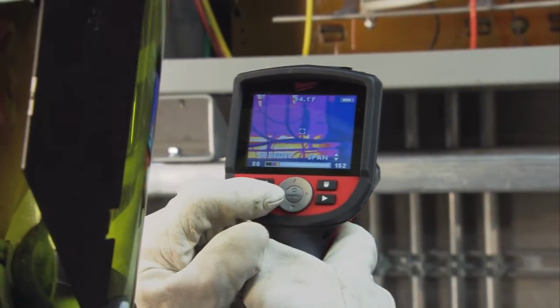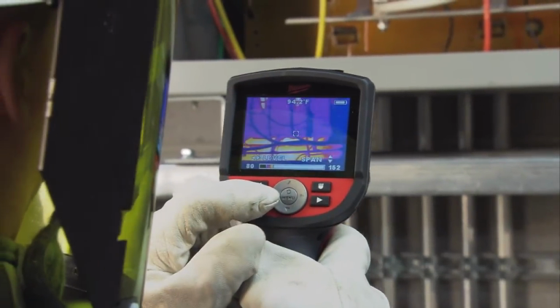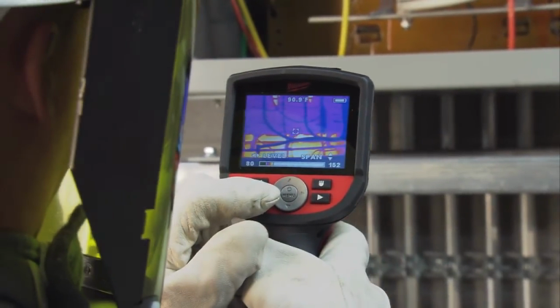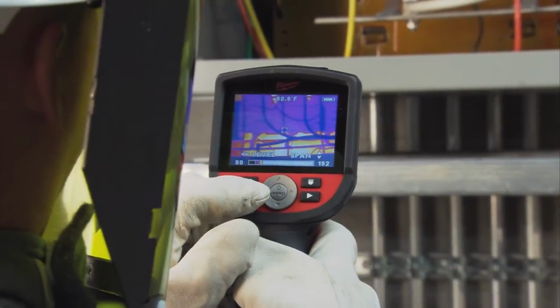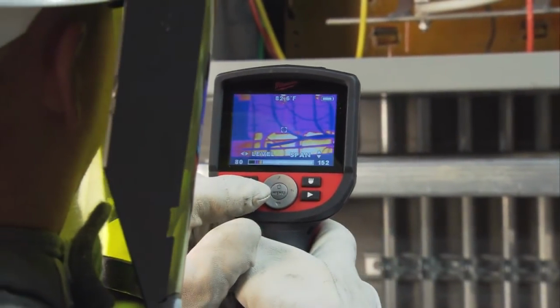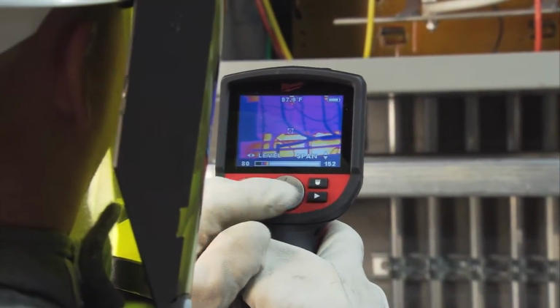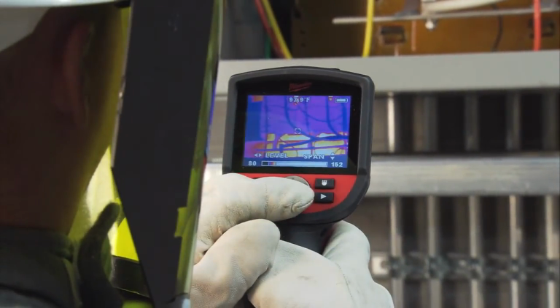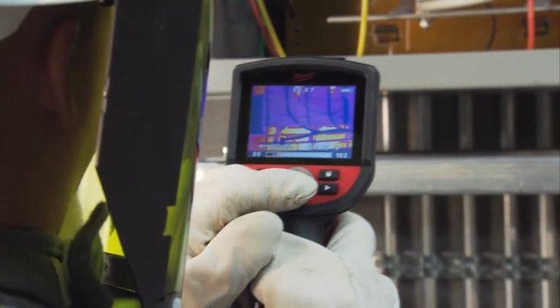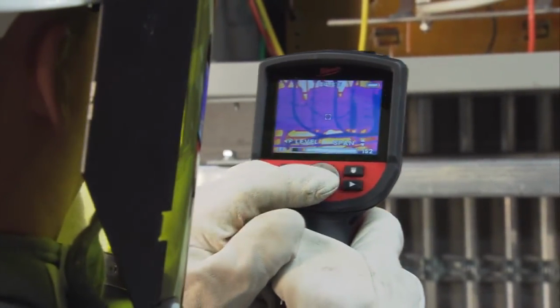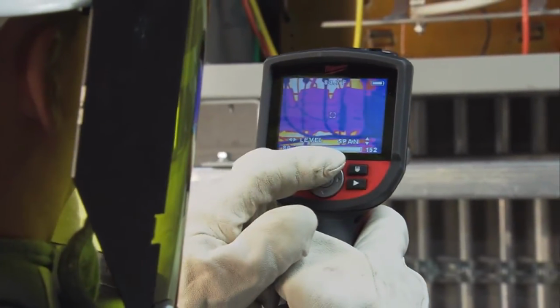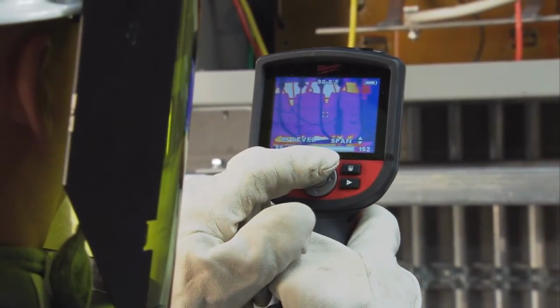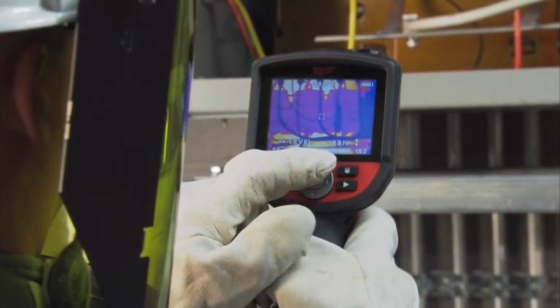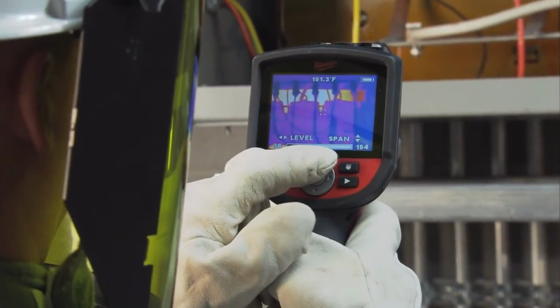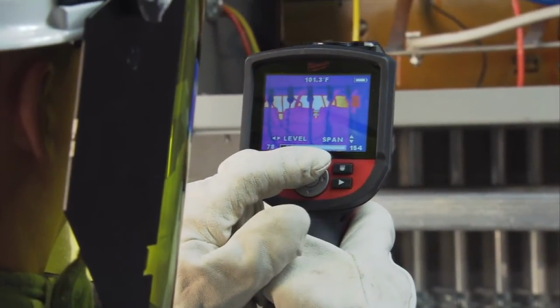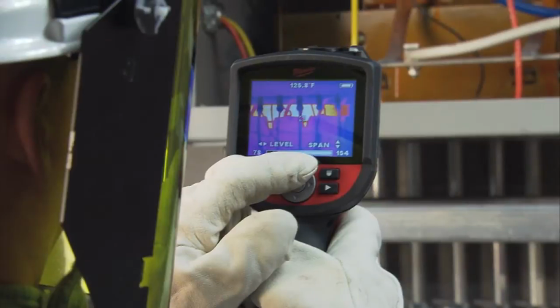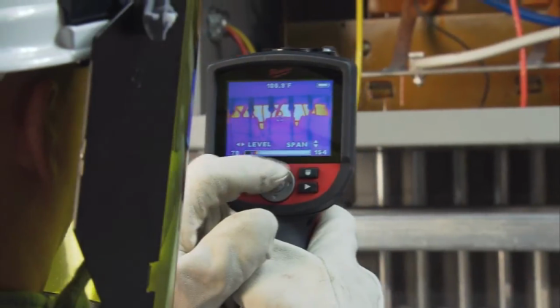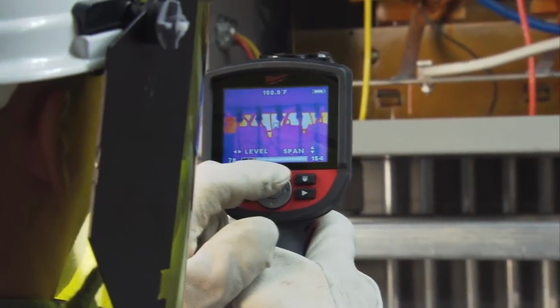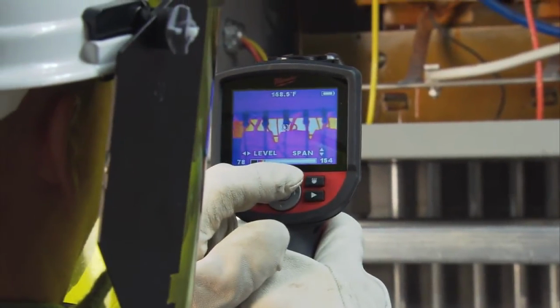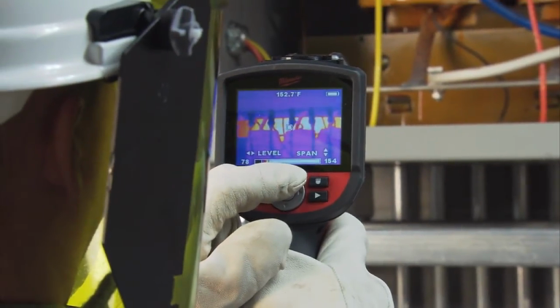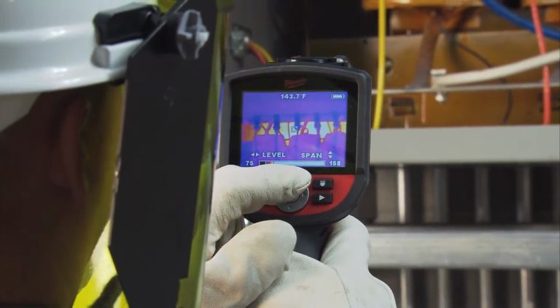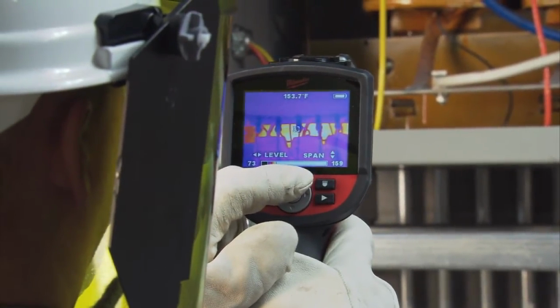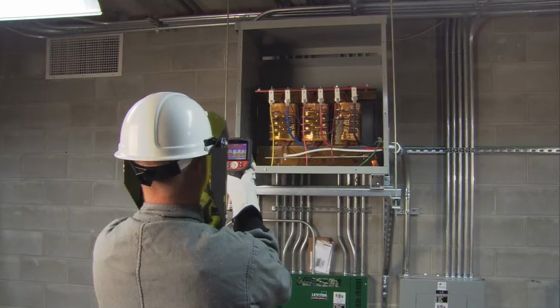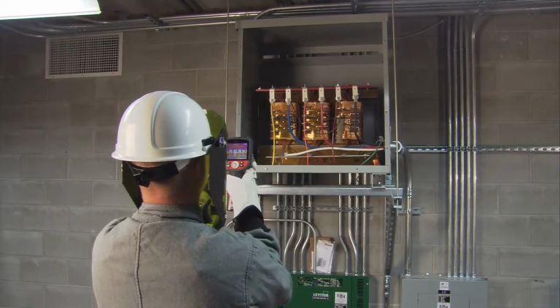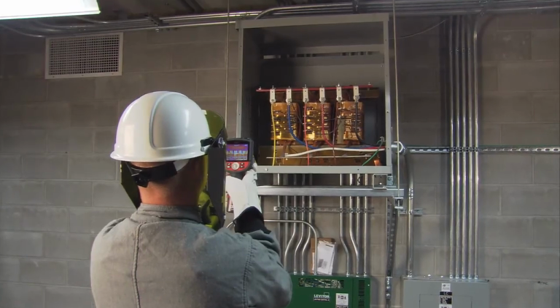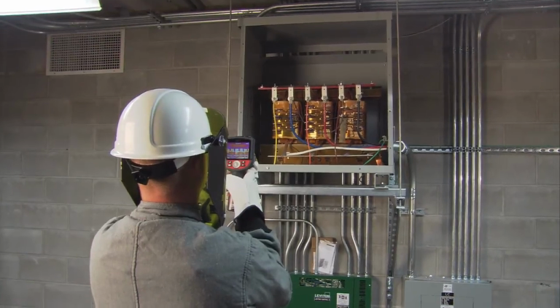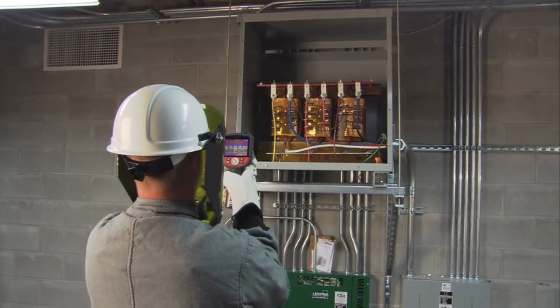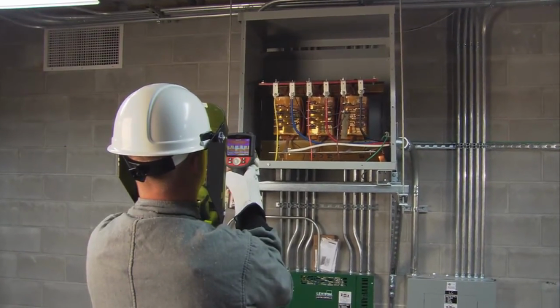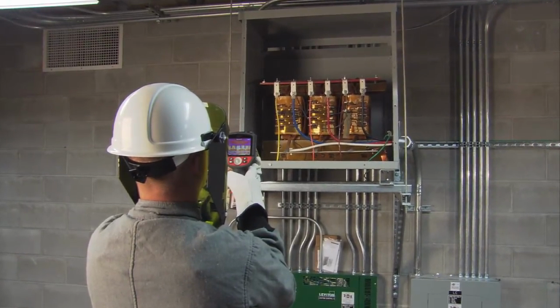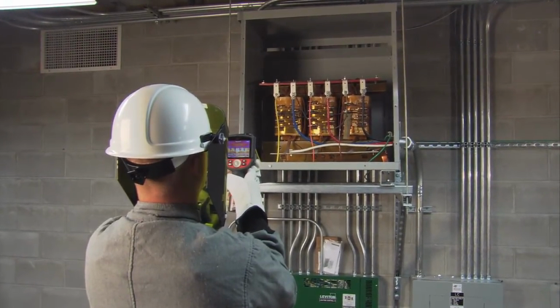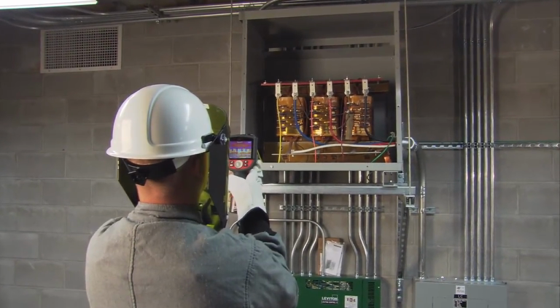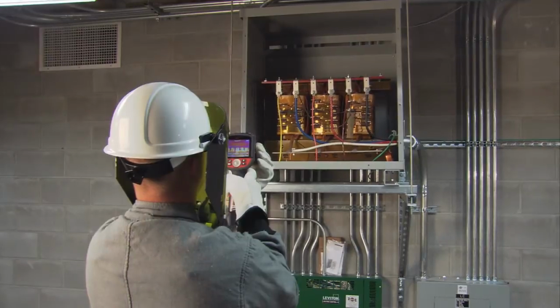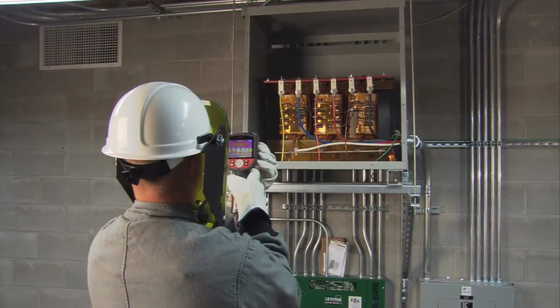It's important to be the correct distance away to completely fill your target area so you can get a correct temperature reading. Otherwise, you'll just be getting an average reading of the whole piece of equipment.